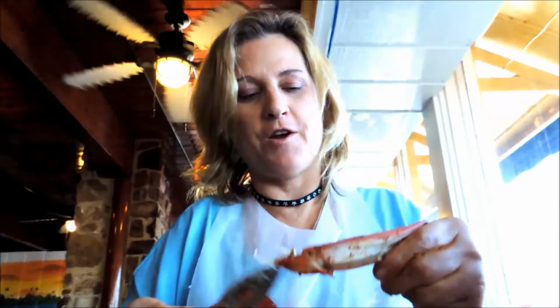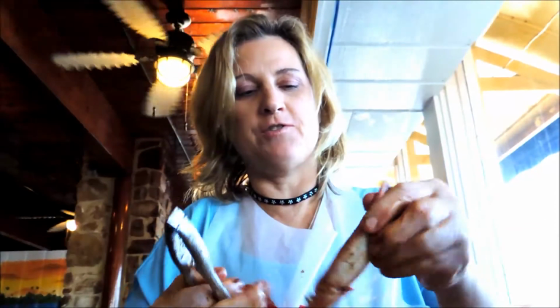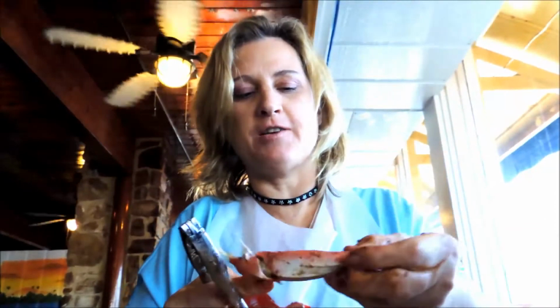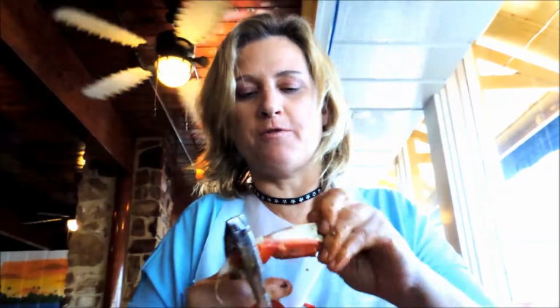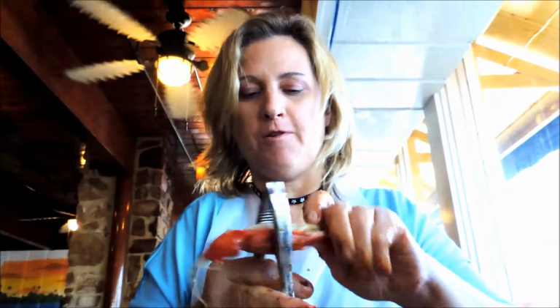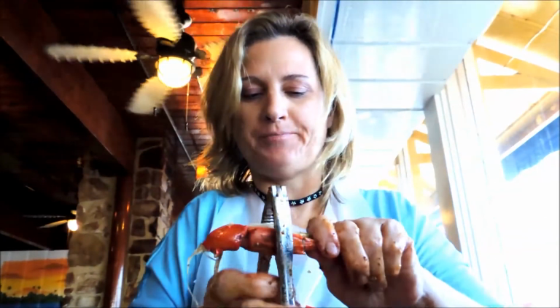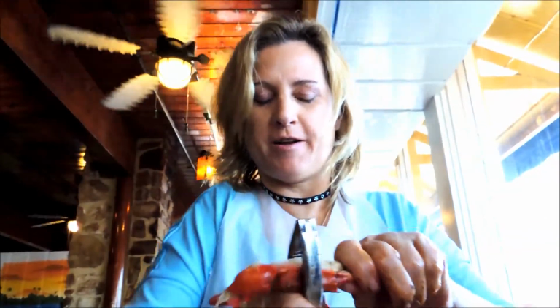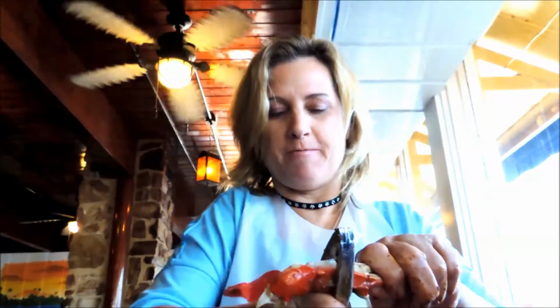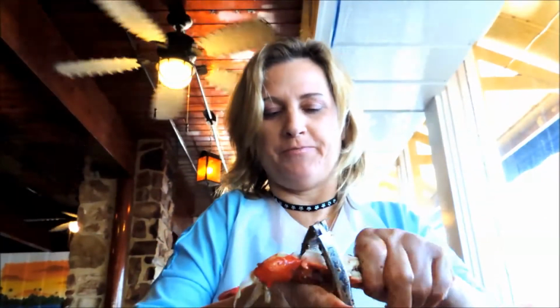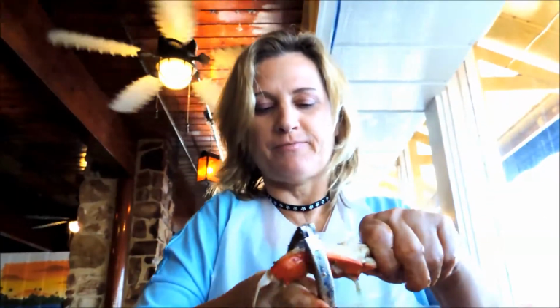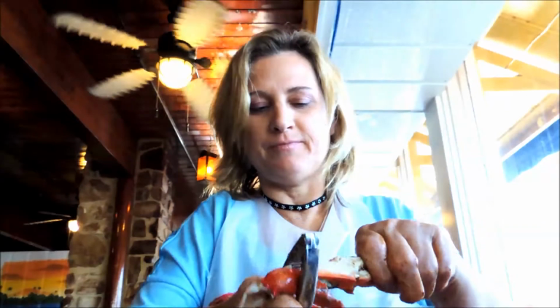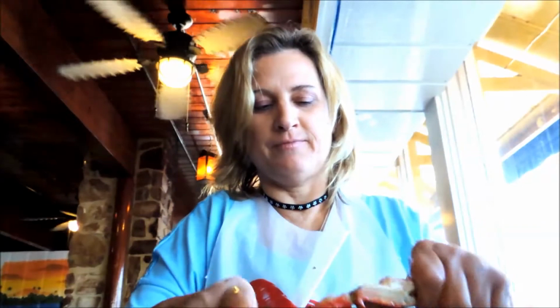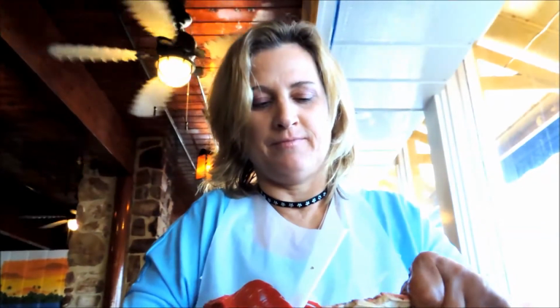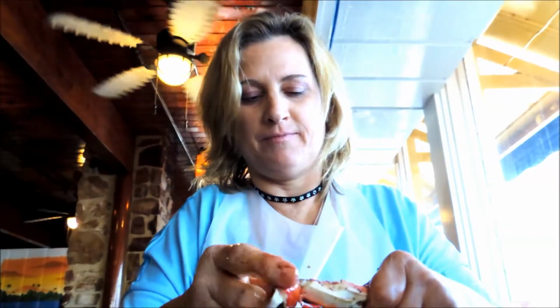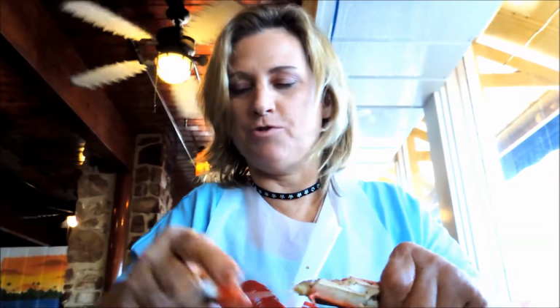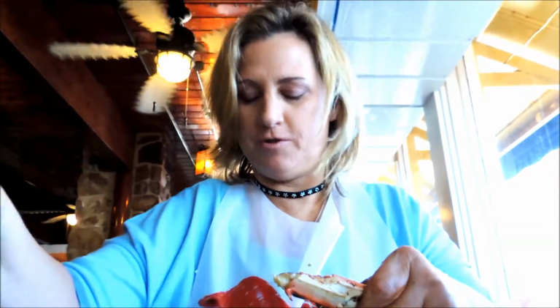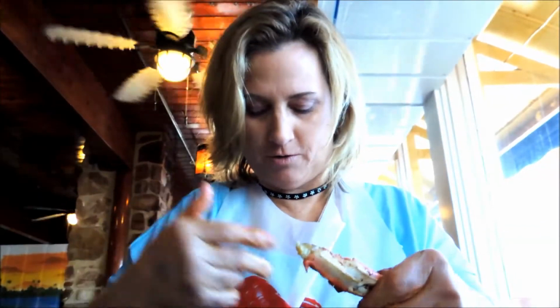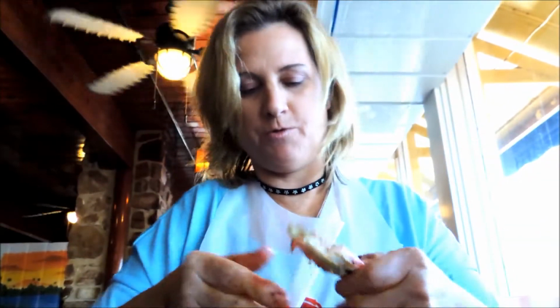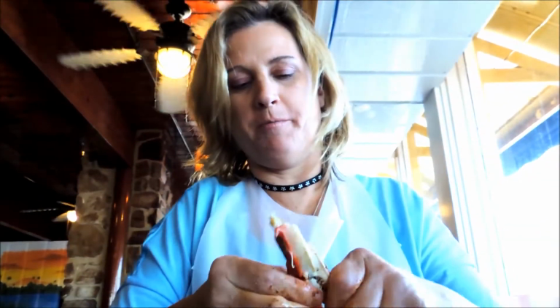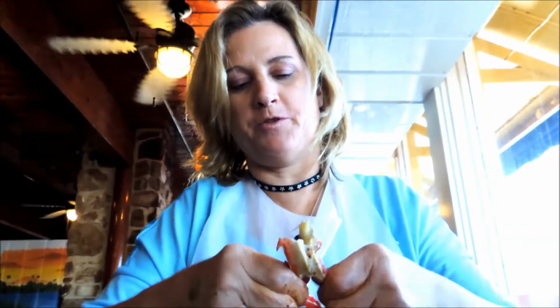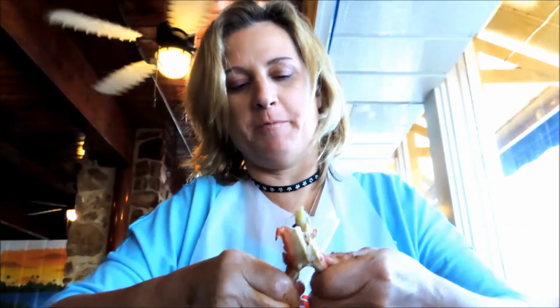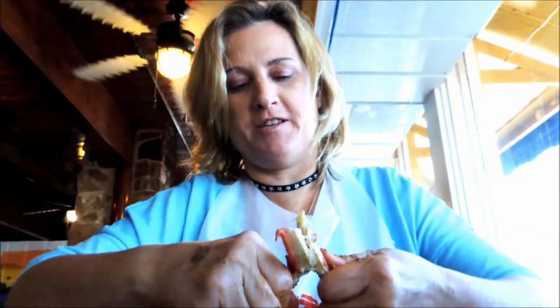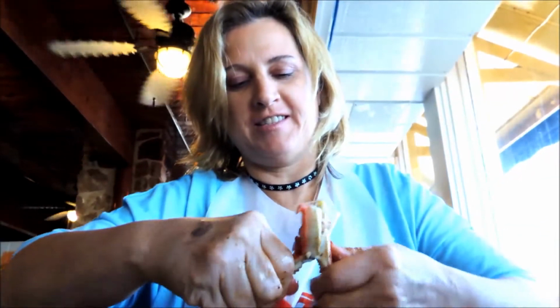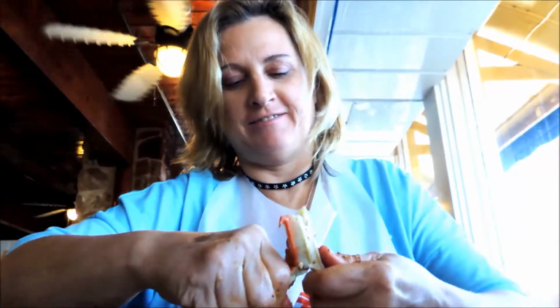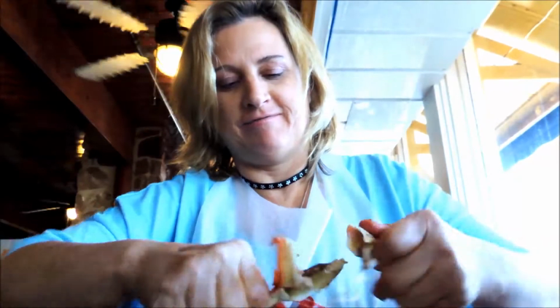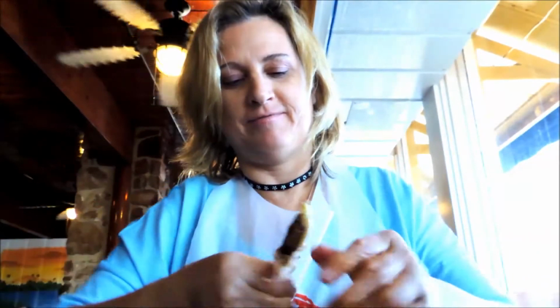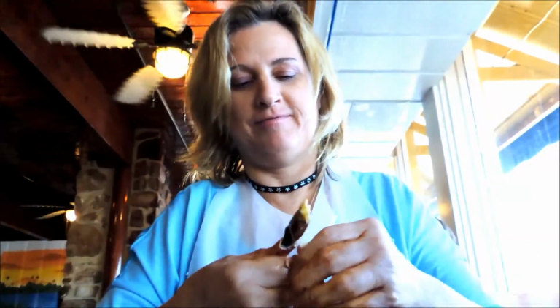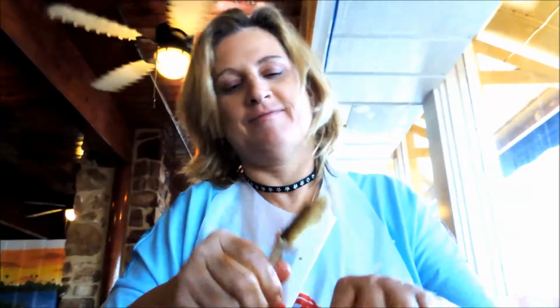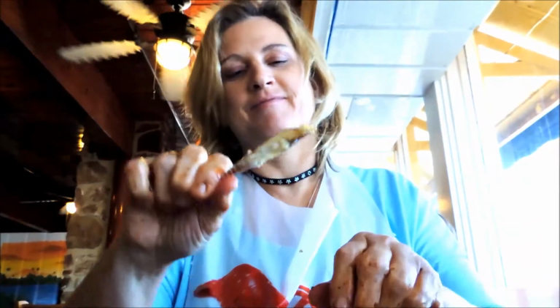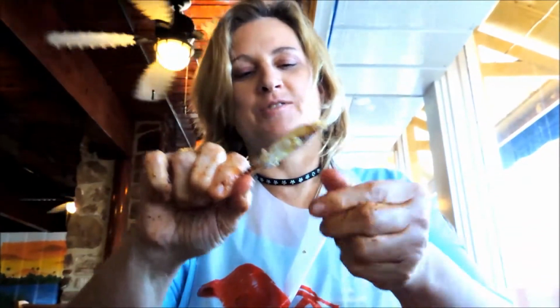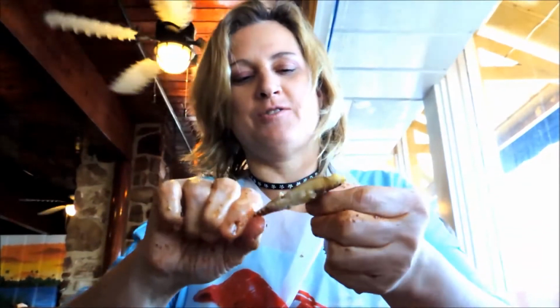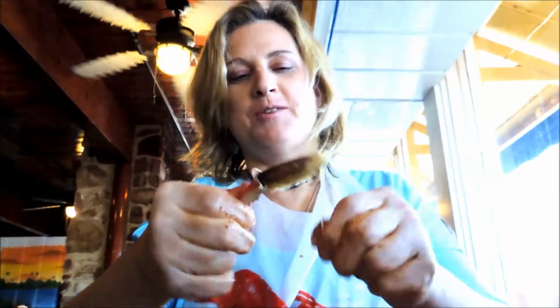And then this is the last part of the claw — crack everything. There's some juice in there, so that's why it's important to wear a bib. It's very messy. And again, you can see the meat.